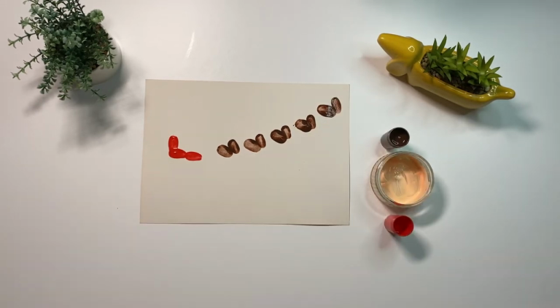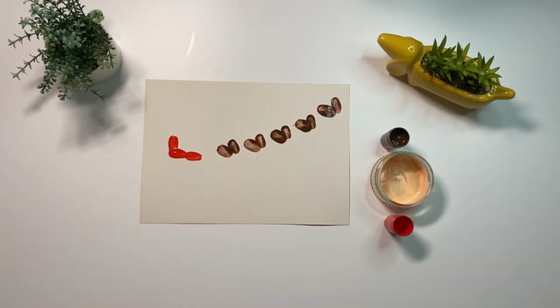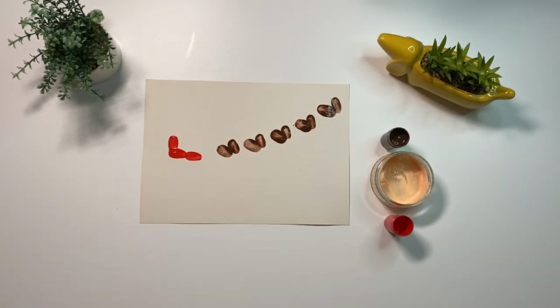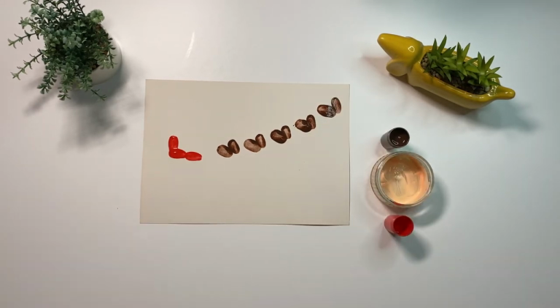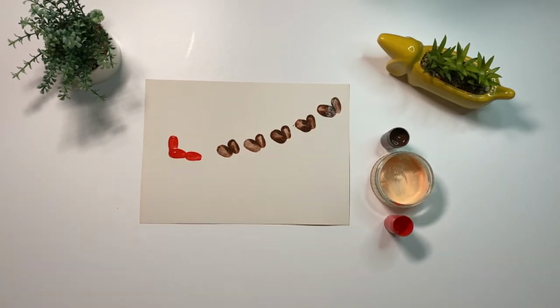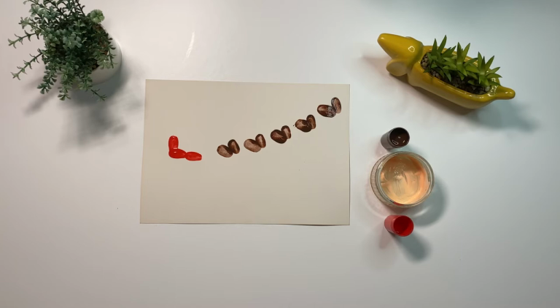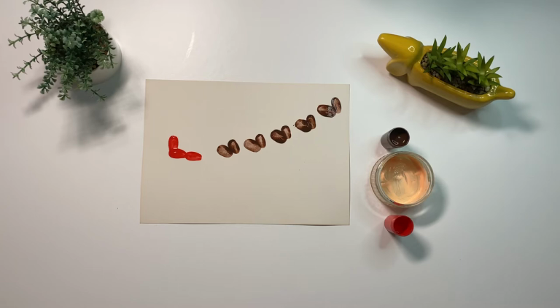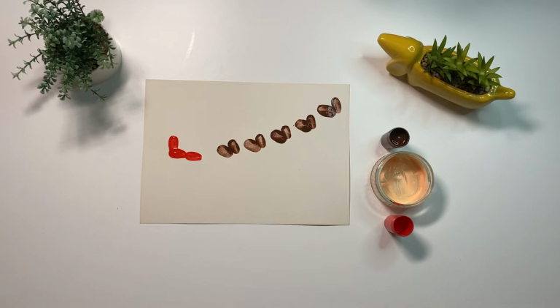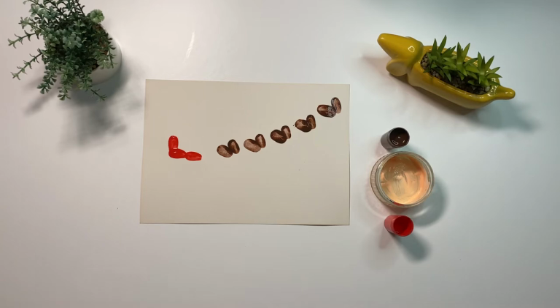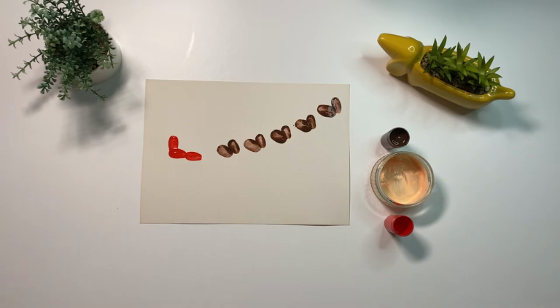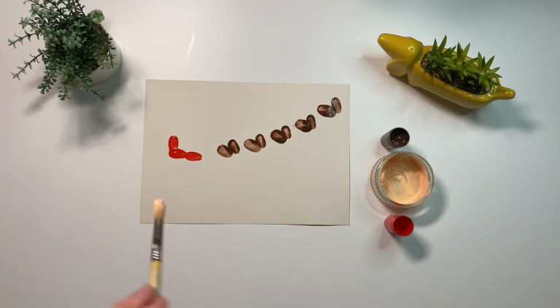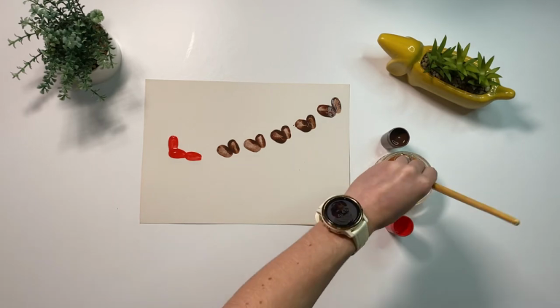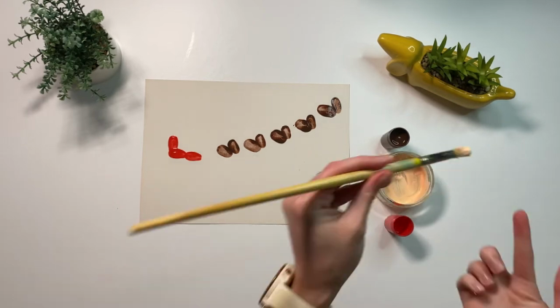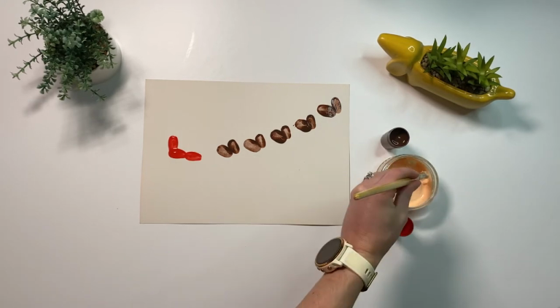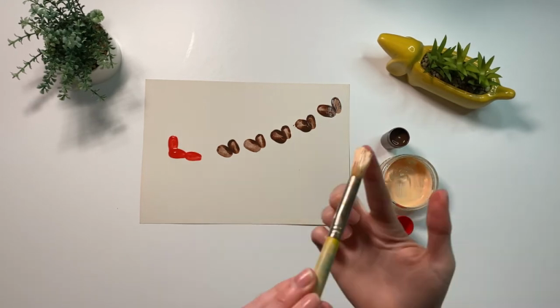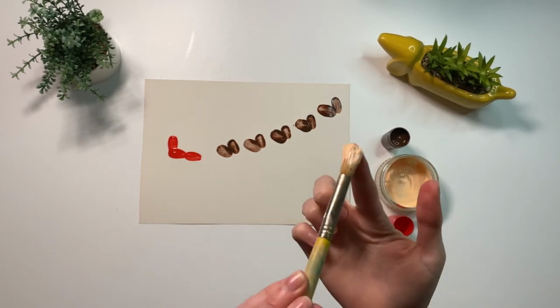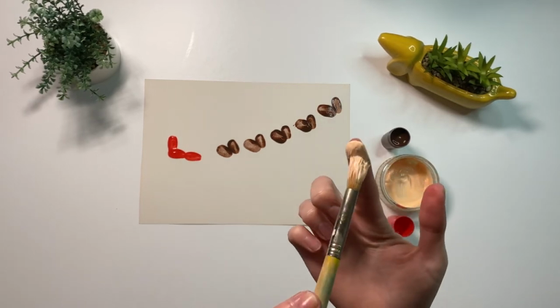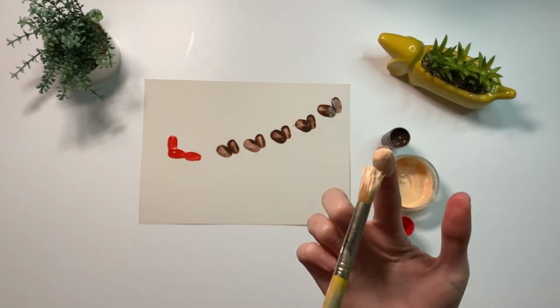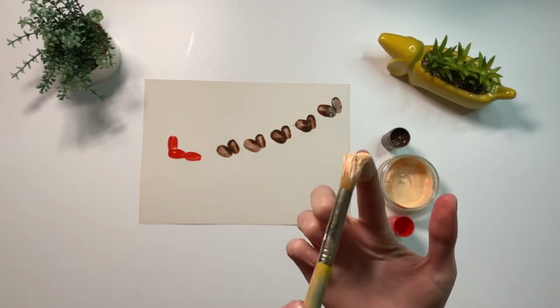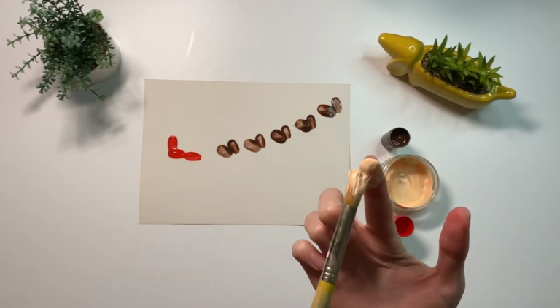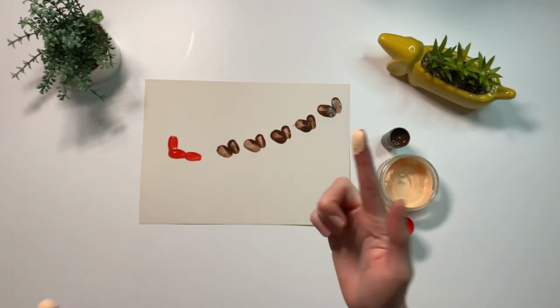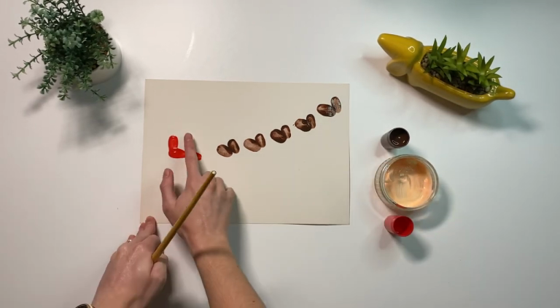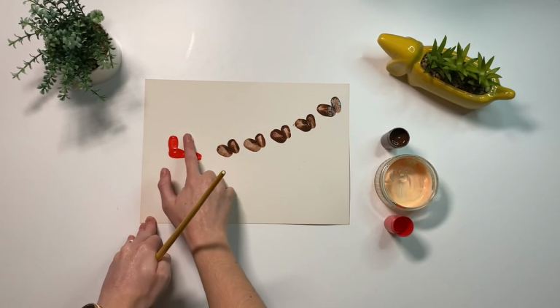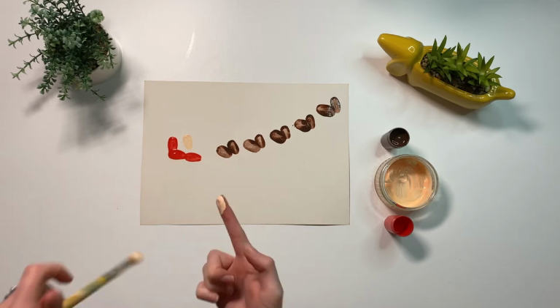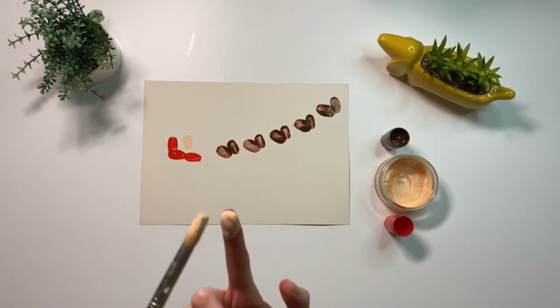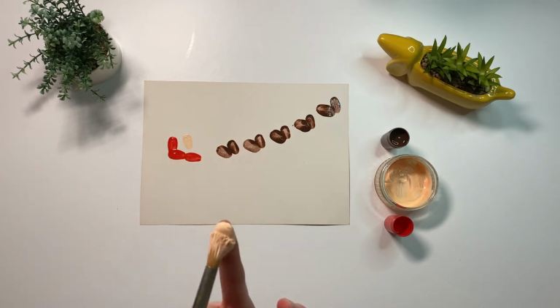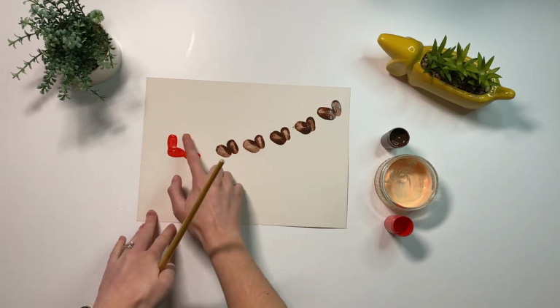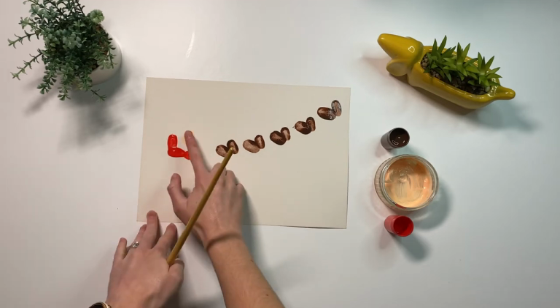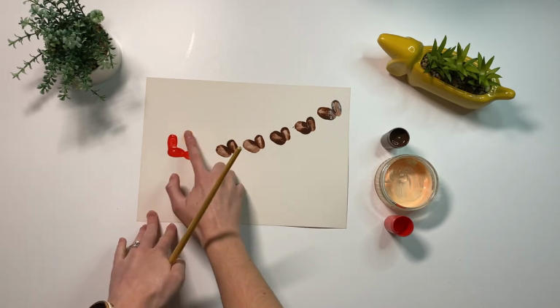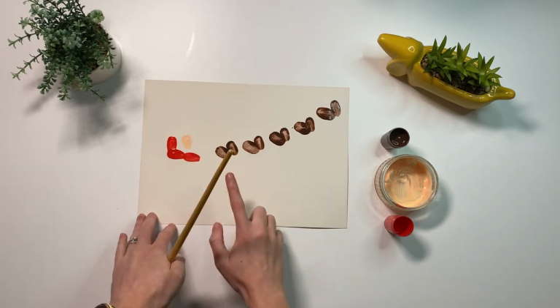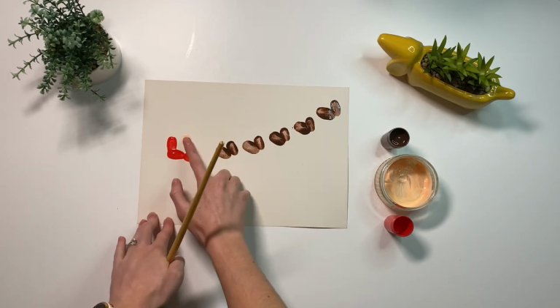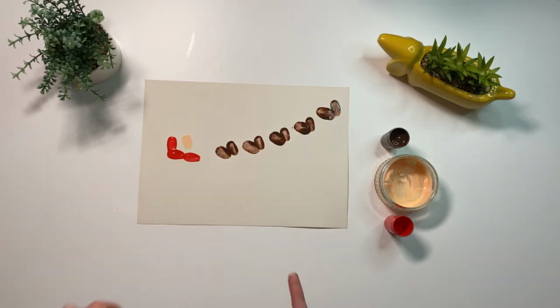Take some paint in your choice of skin tone and add one fingerprint above the sleigh. This will be Santa's face.